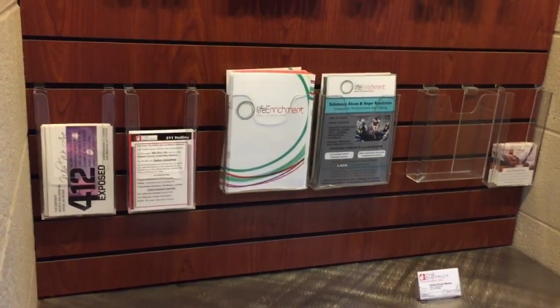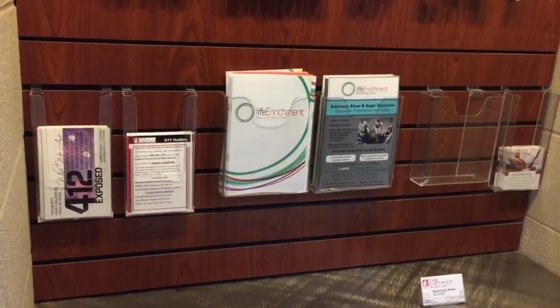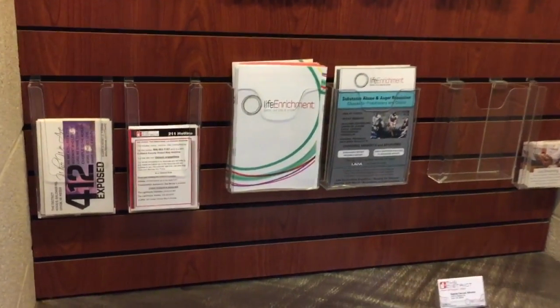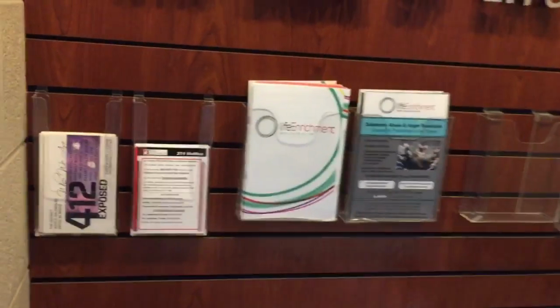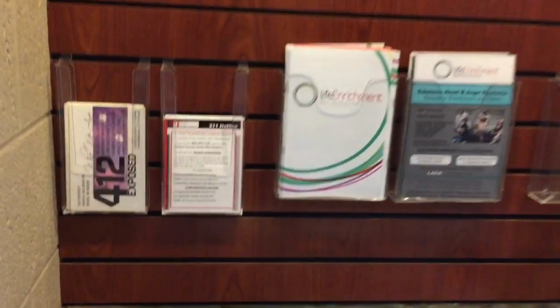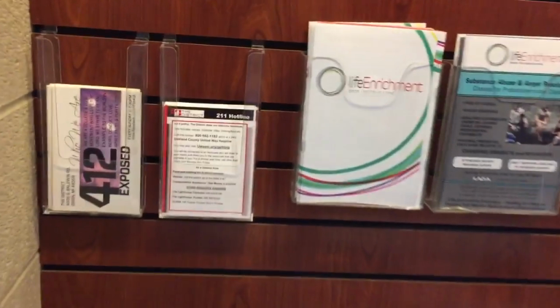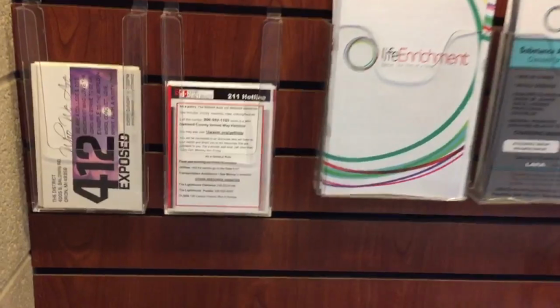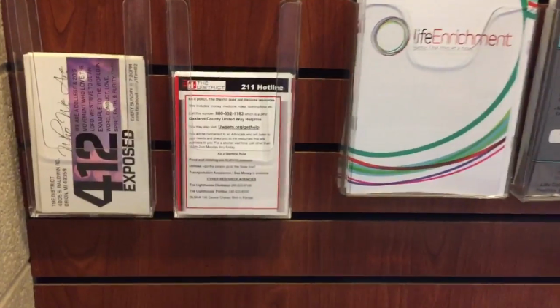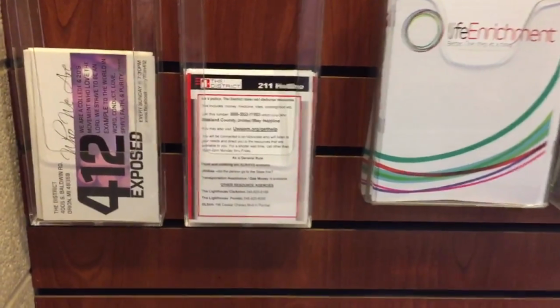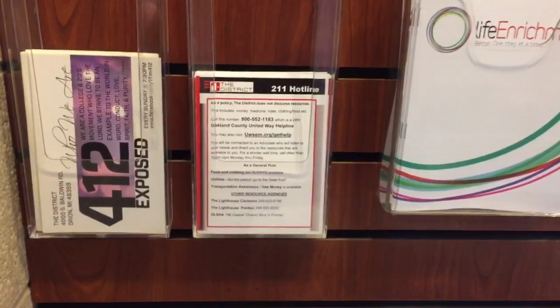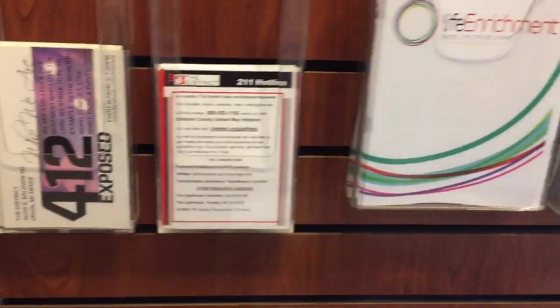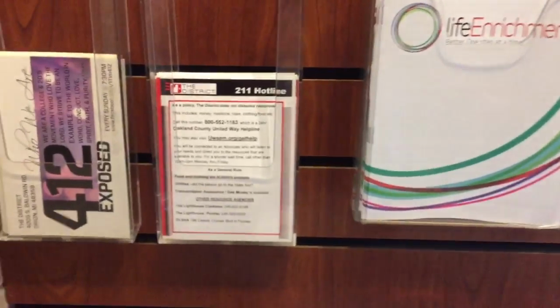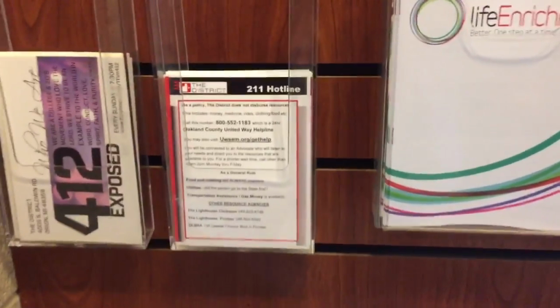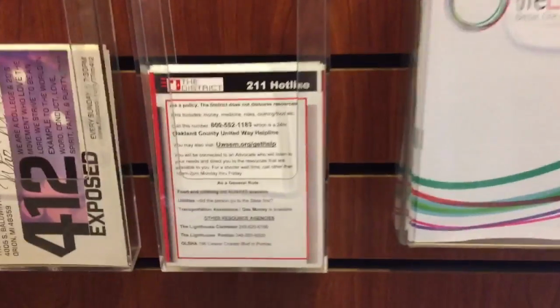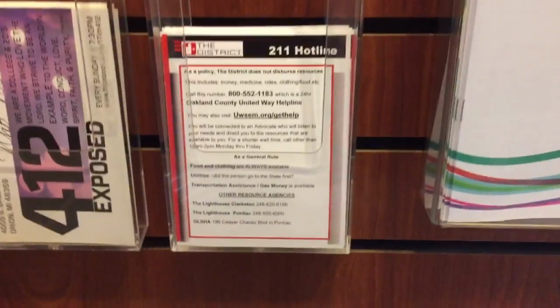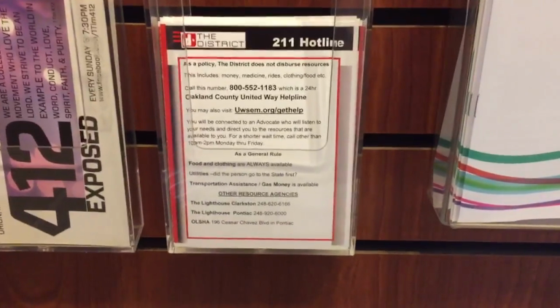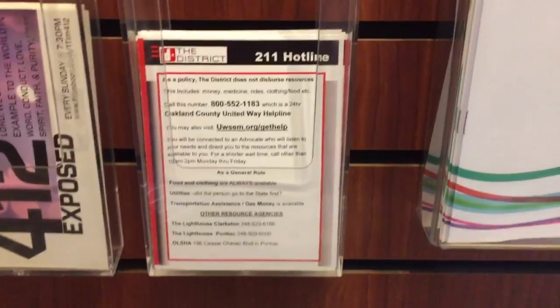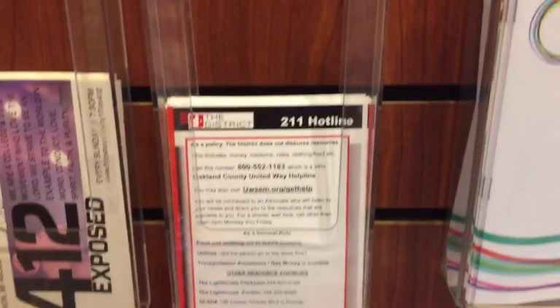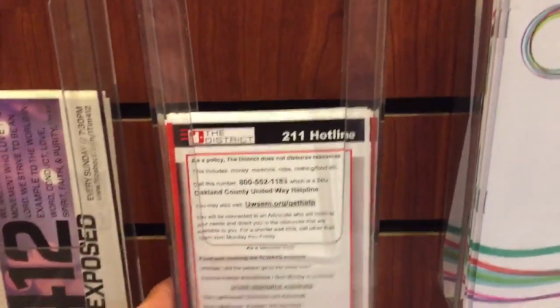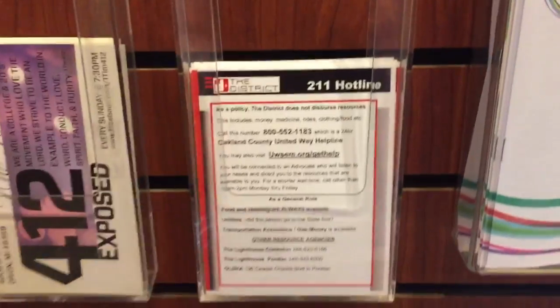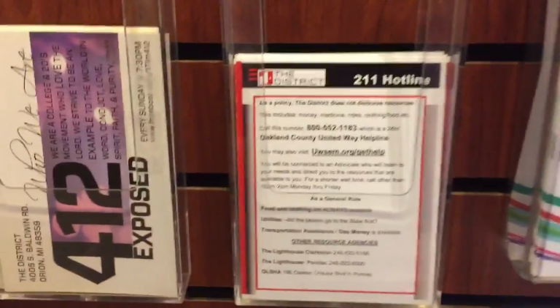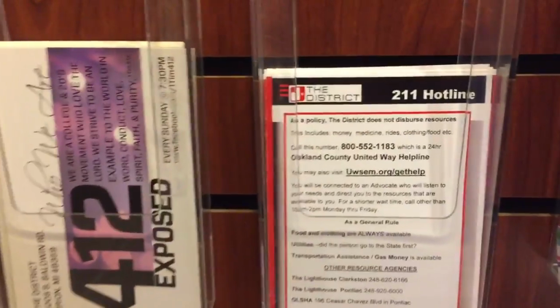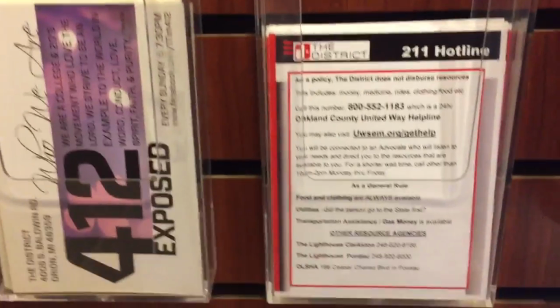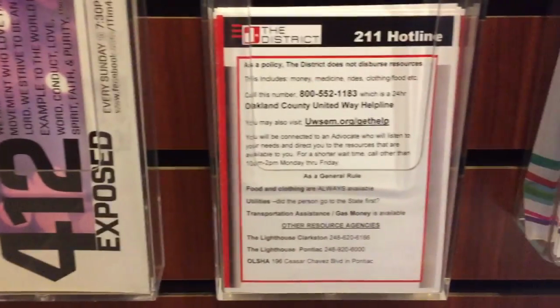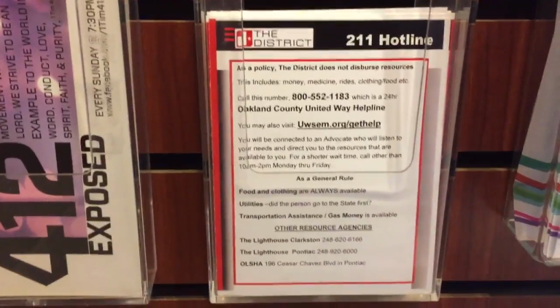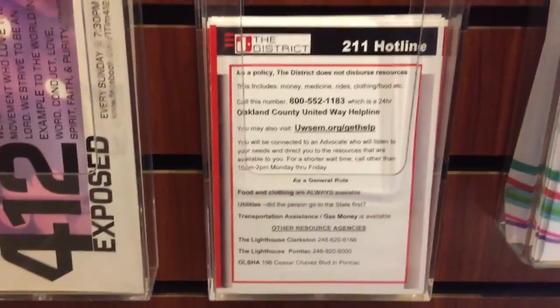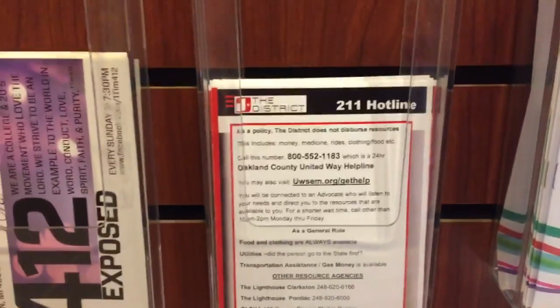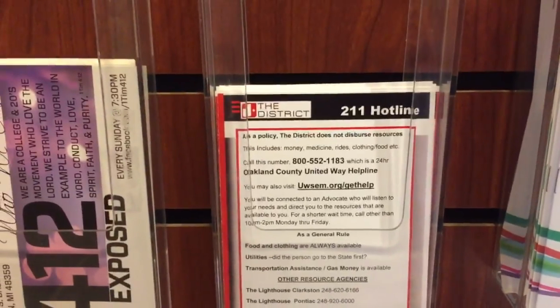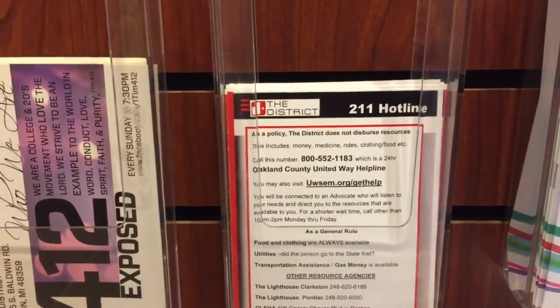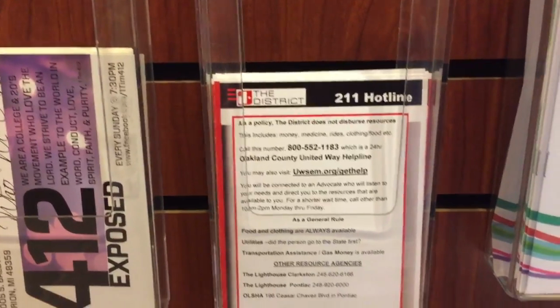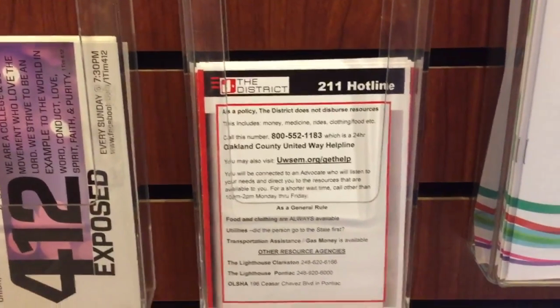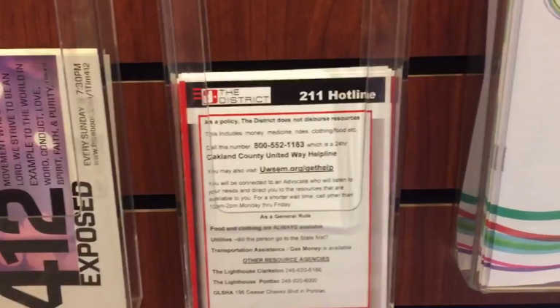Starting at the left, we have the 412 Exposed ministry cards. We have 211 hotline cards. This is for people when they're looking for perhaps clothing, money, or food. We have information available for those resources.